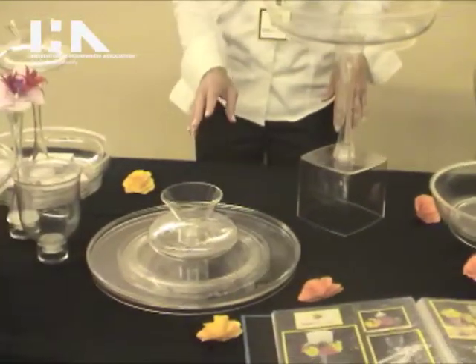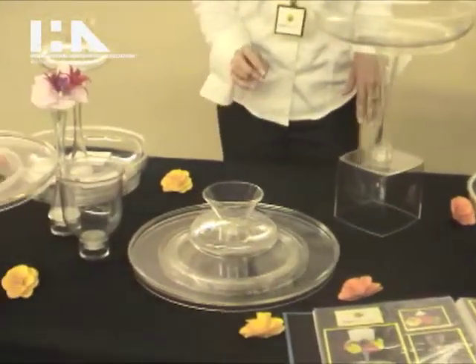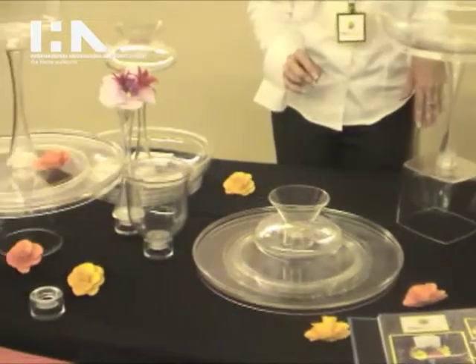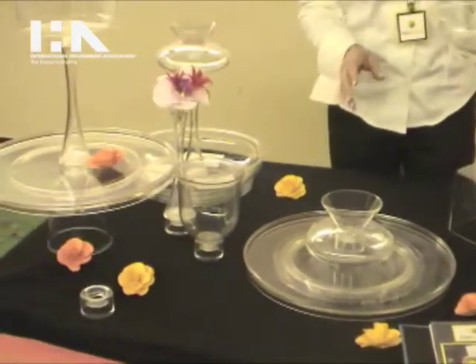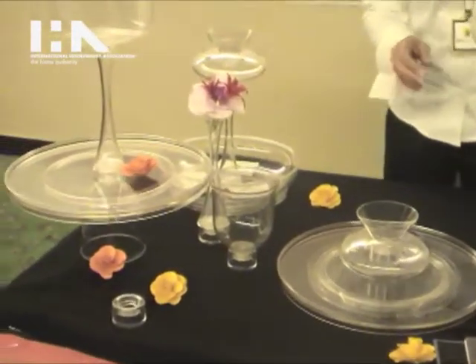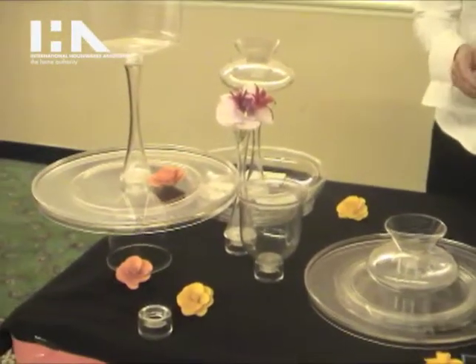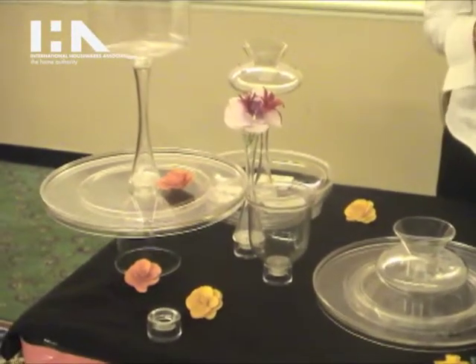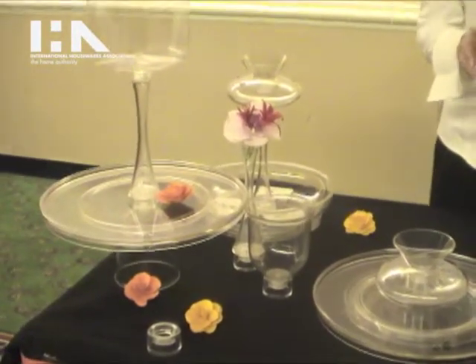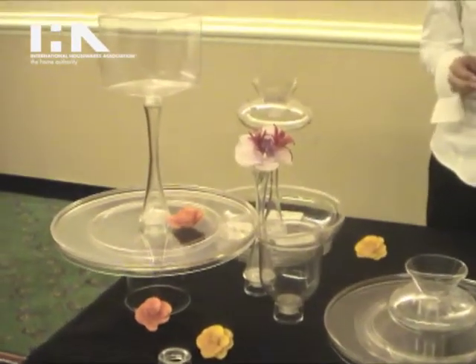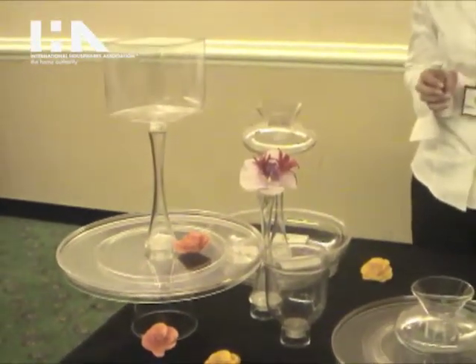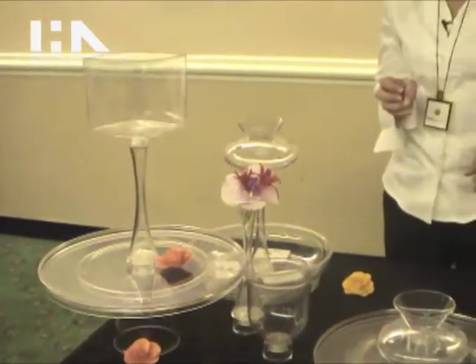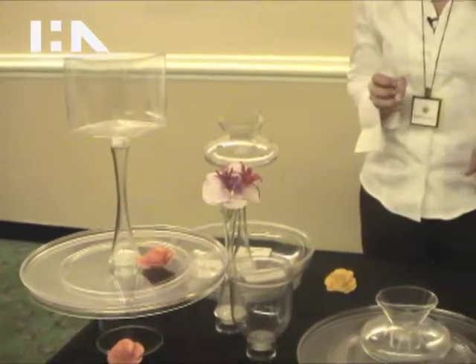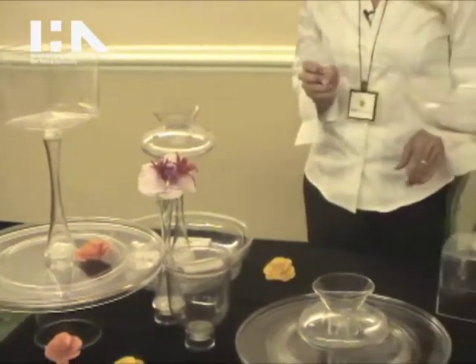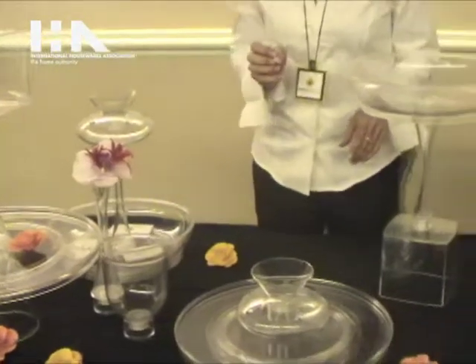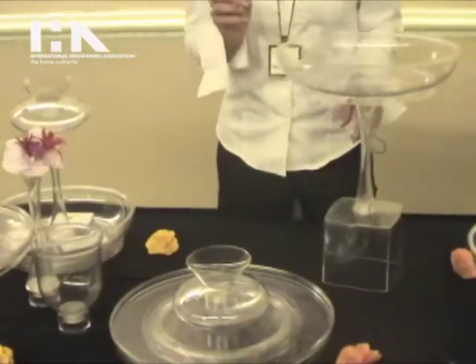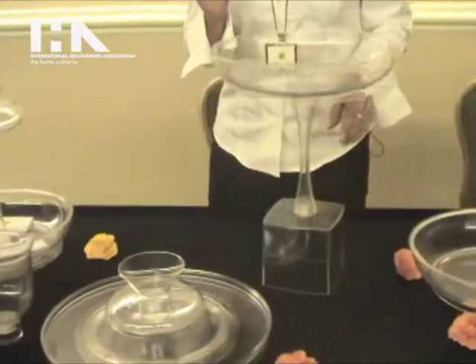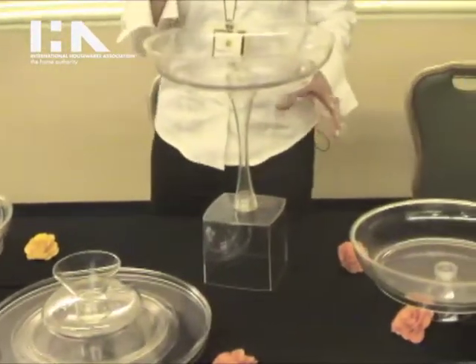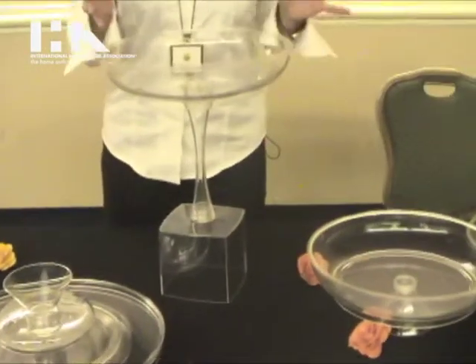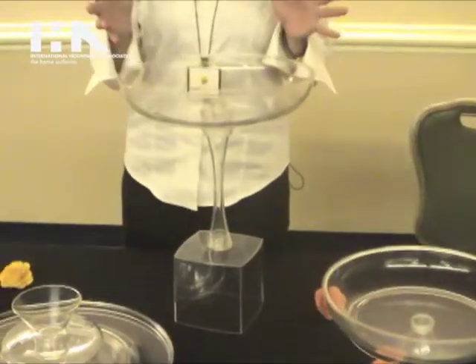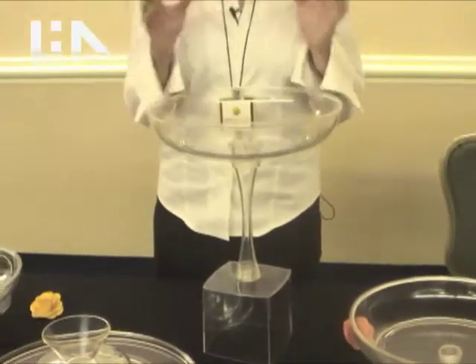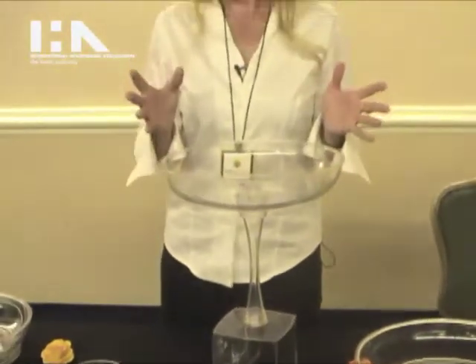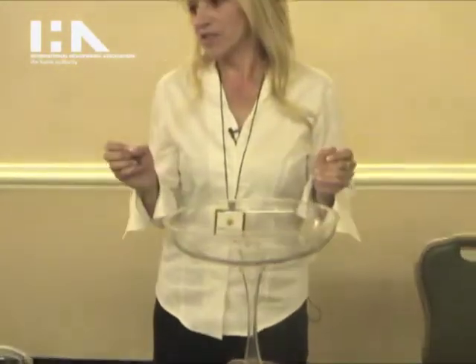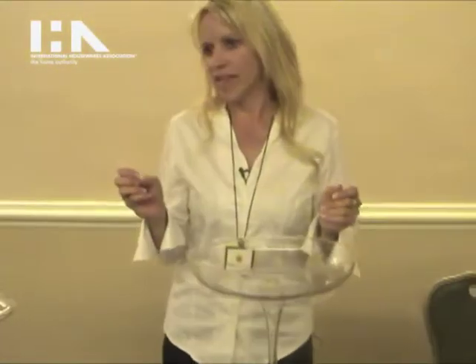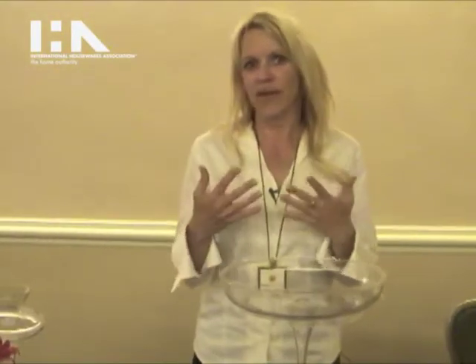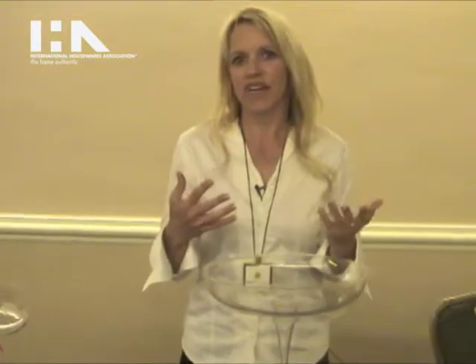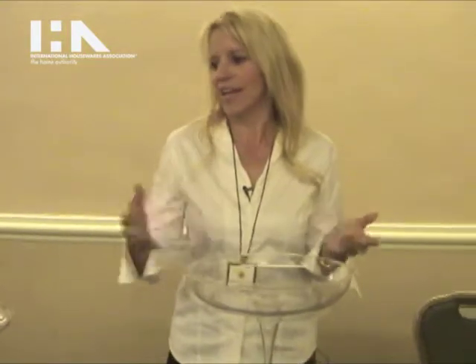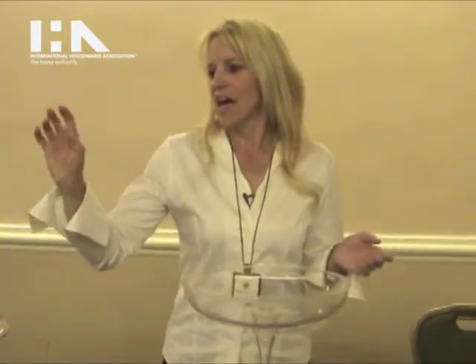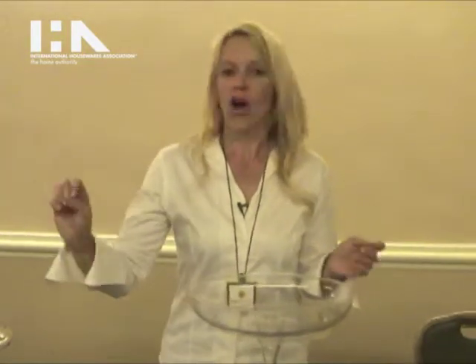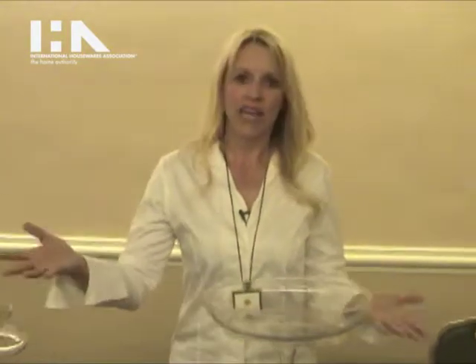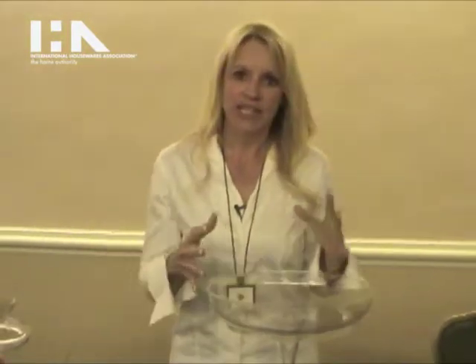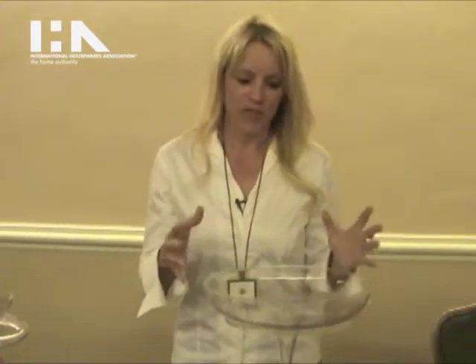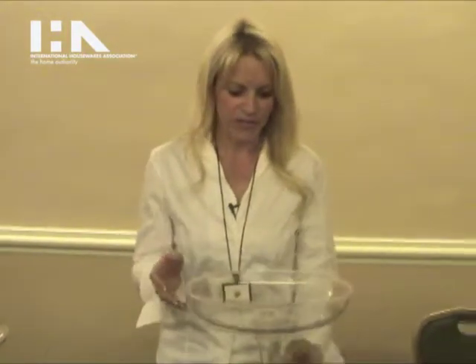What I'm going to do is show you a couple of the configurations, and it's really whatever your imagination can do on what you're going to create. It's a way of creating some art and putting it together with some food.